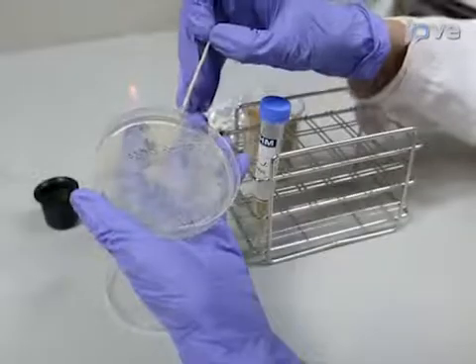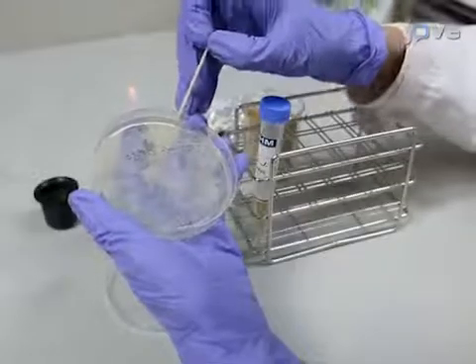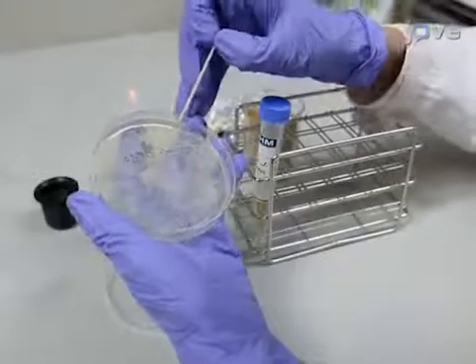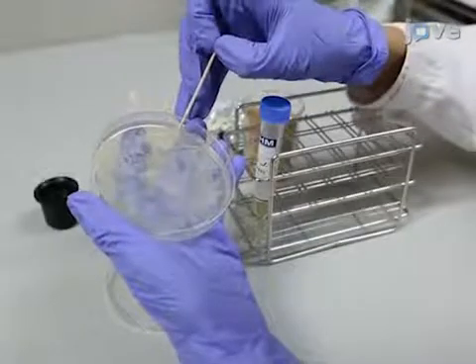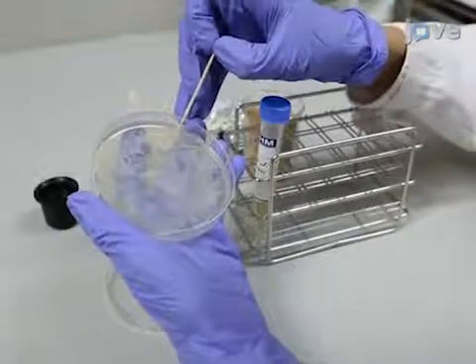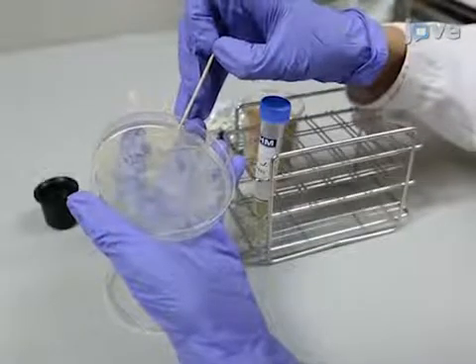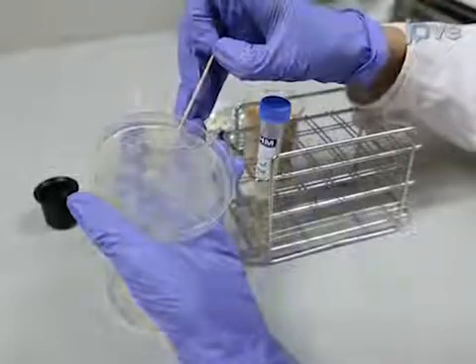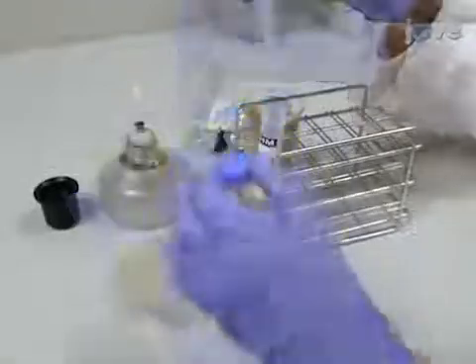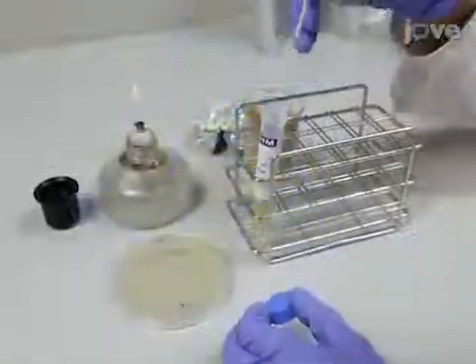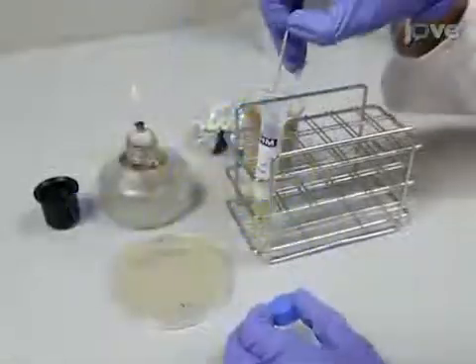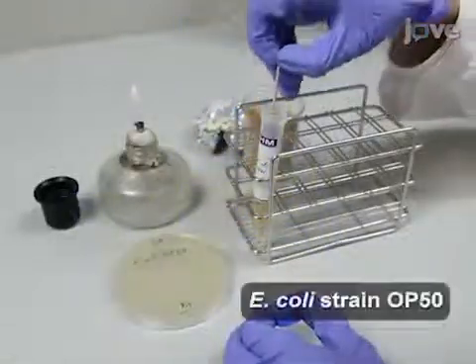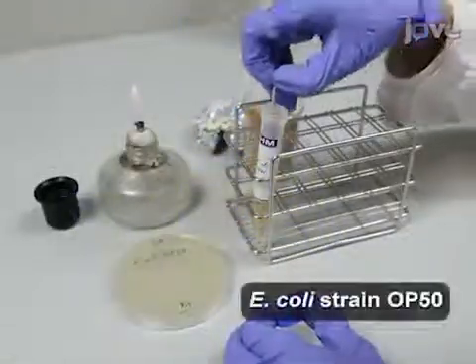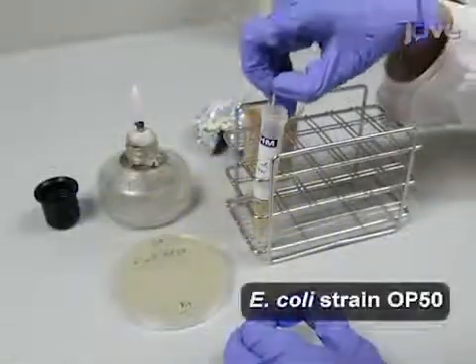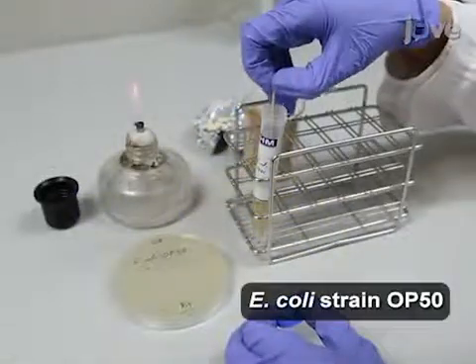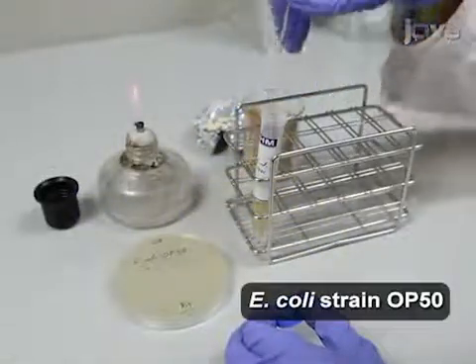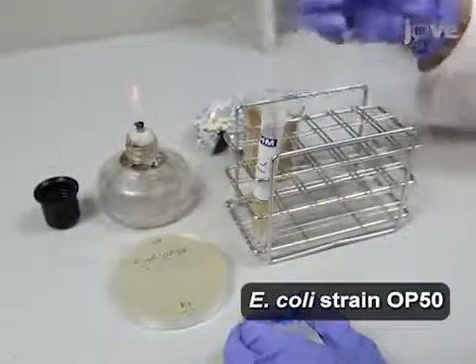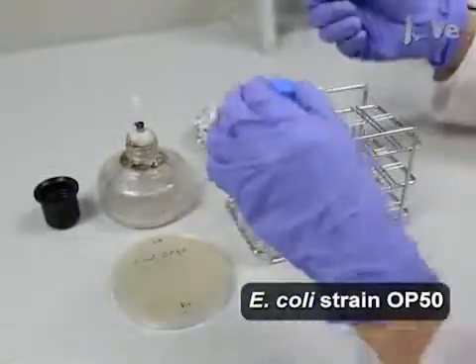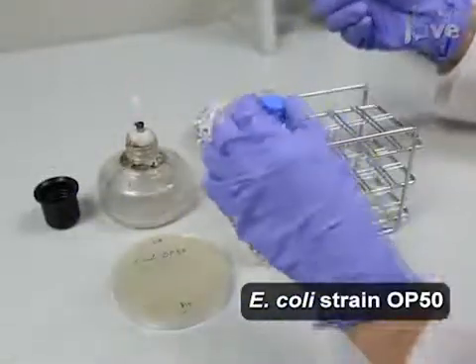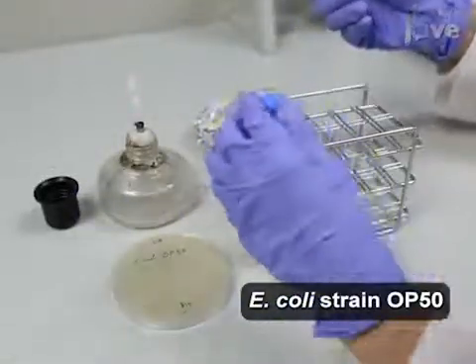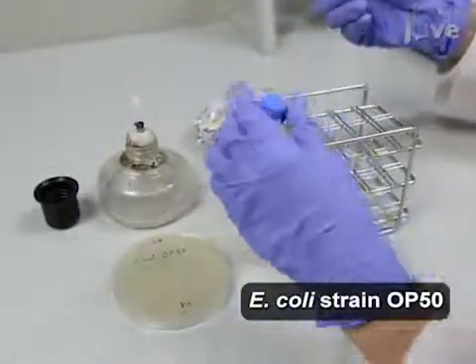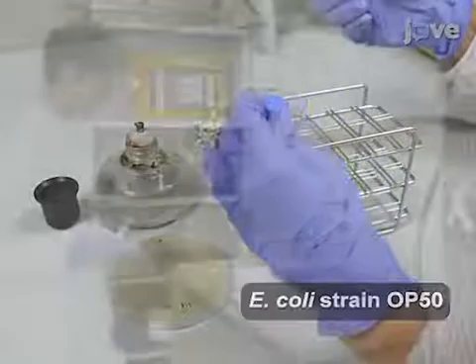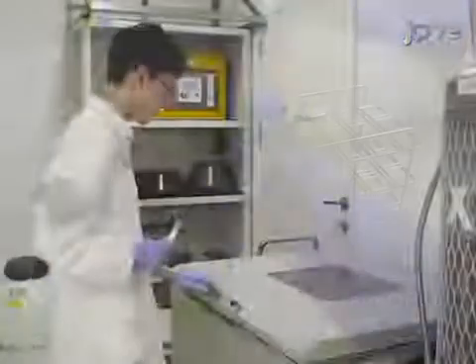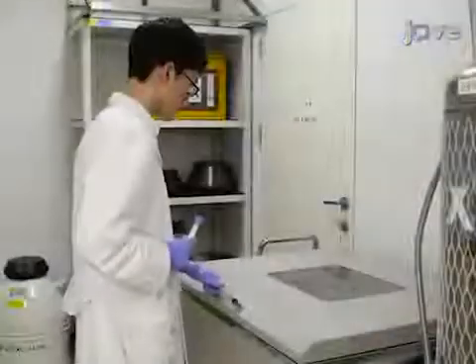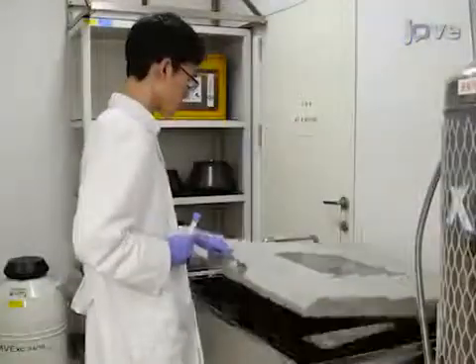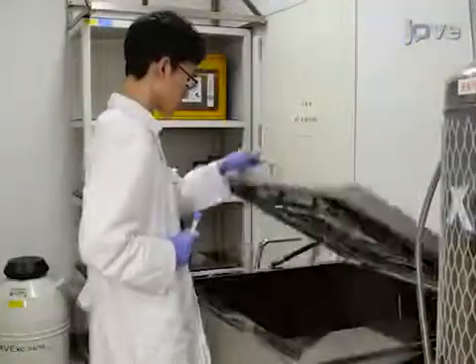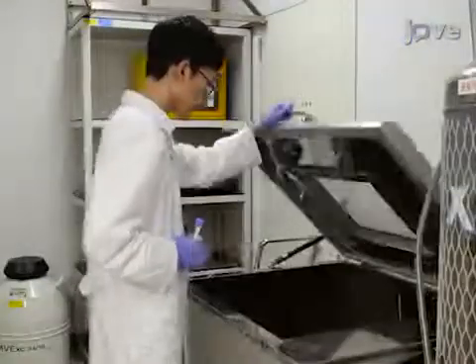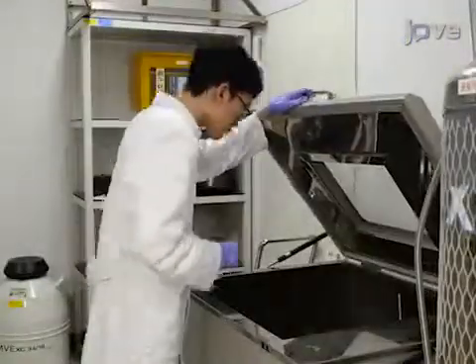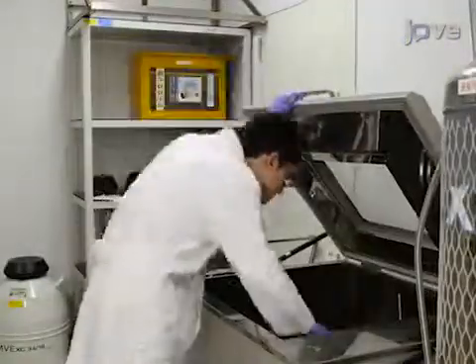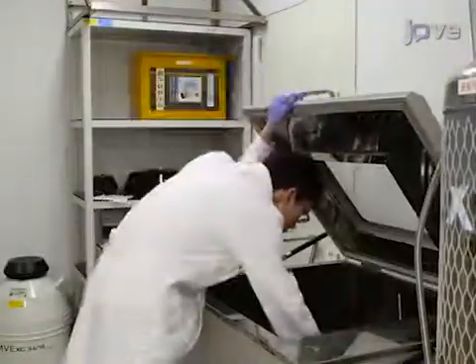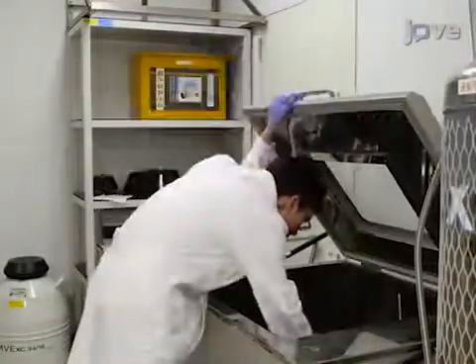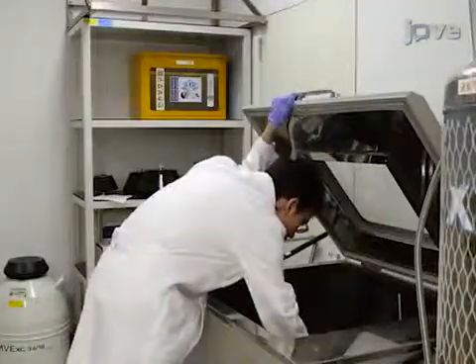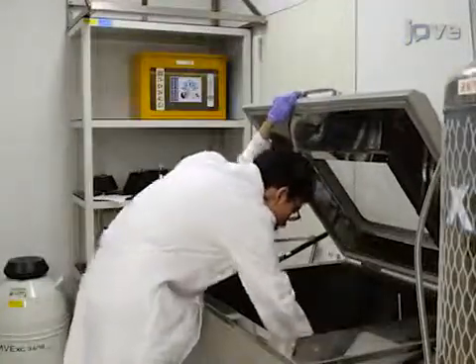Then, inoculate 10 milliliters of lysogeny broth with bacteria. Culture the bacterial inoculation at 37 degrees Celsius in a shaking incubator overnight.